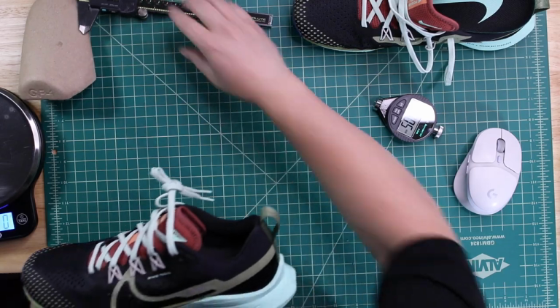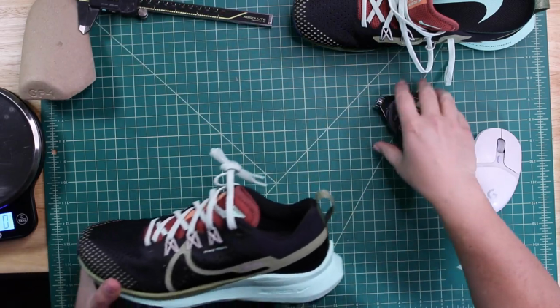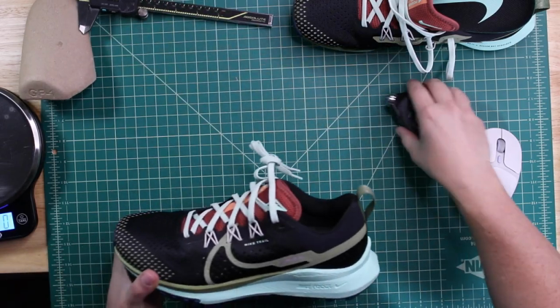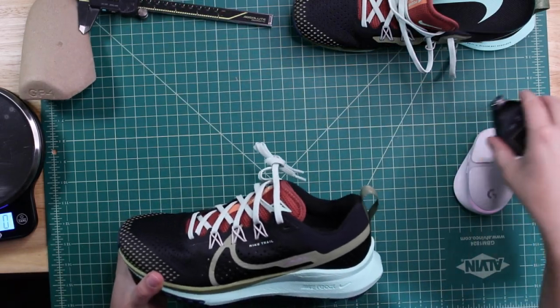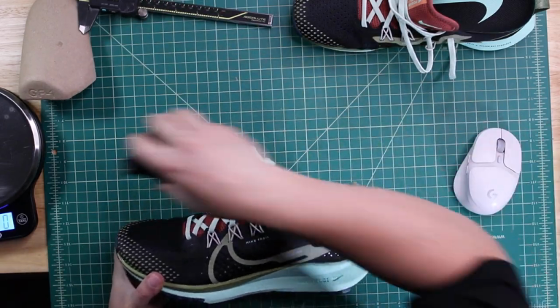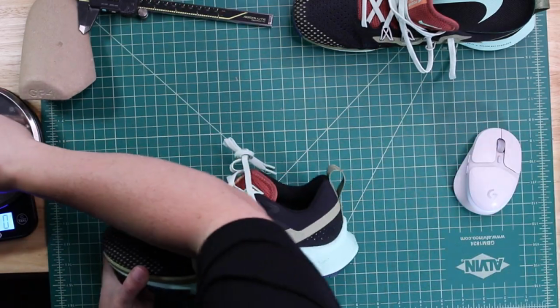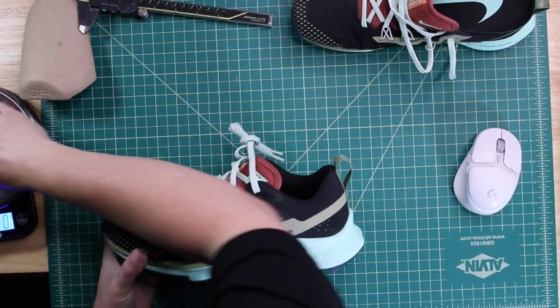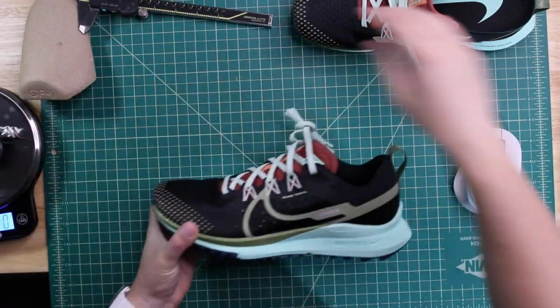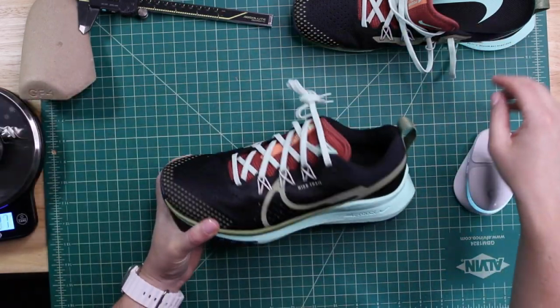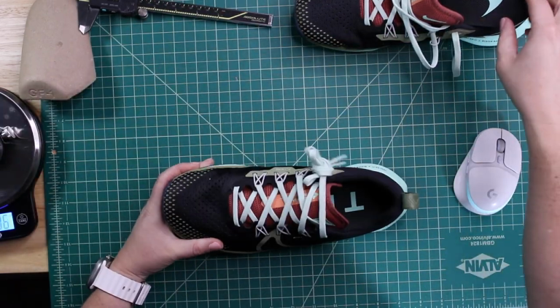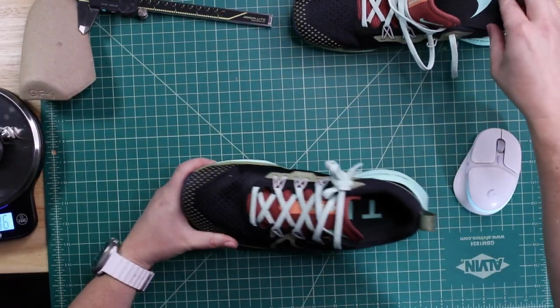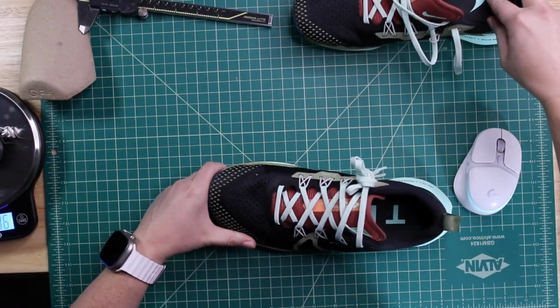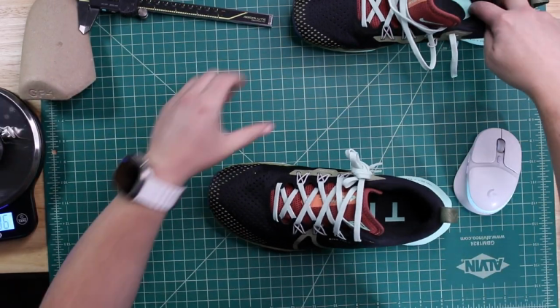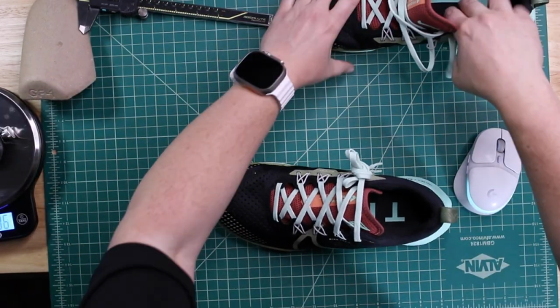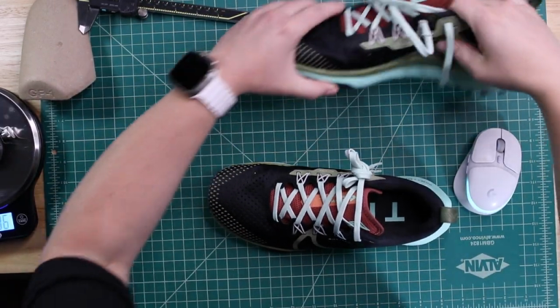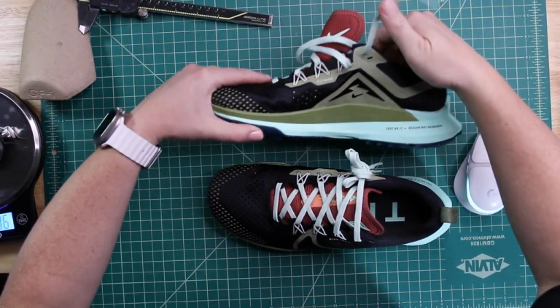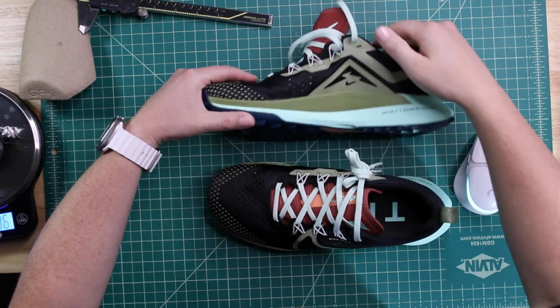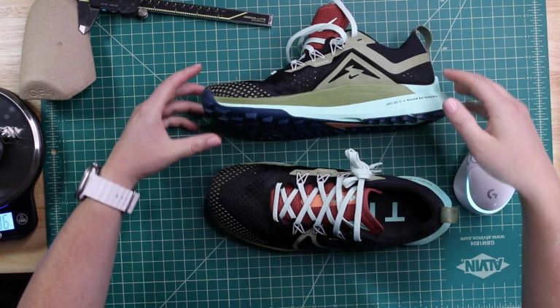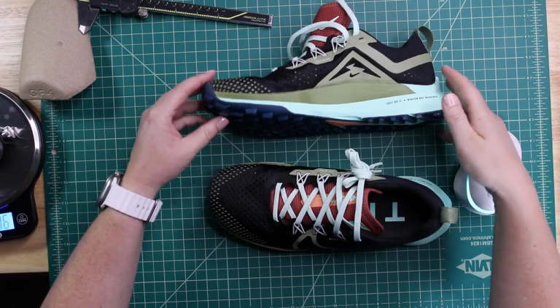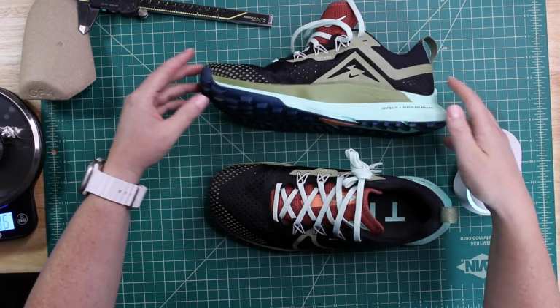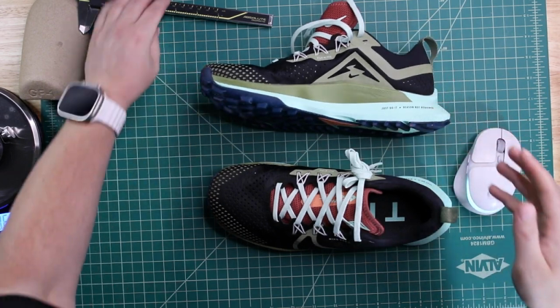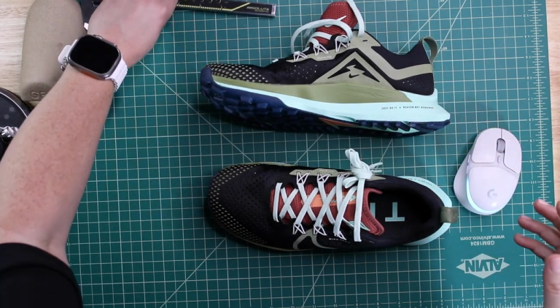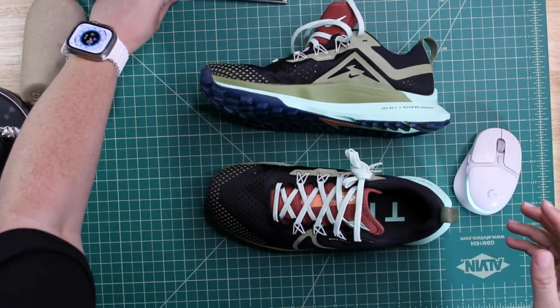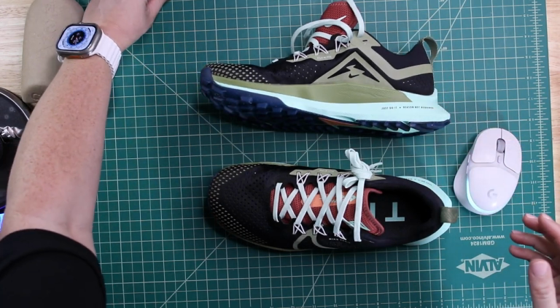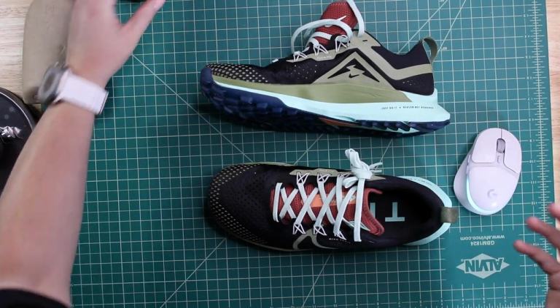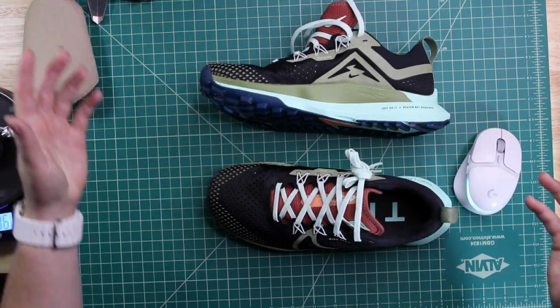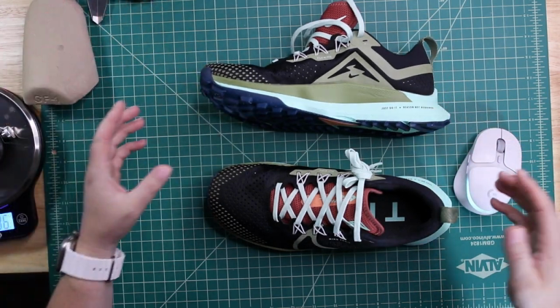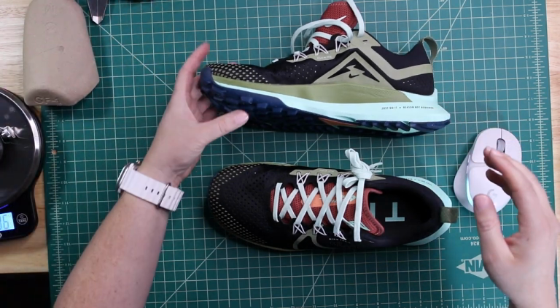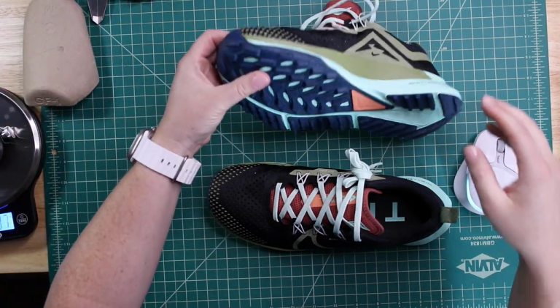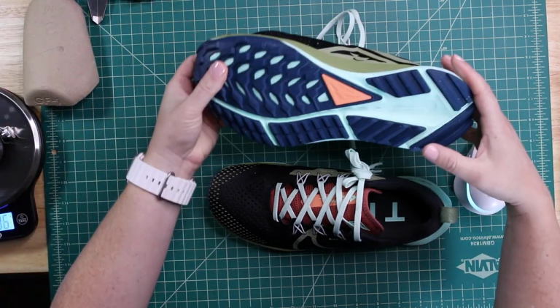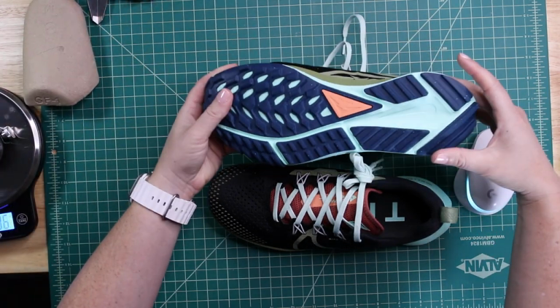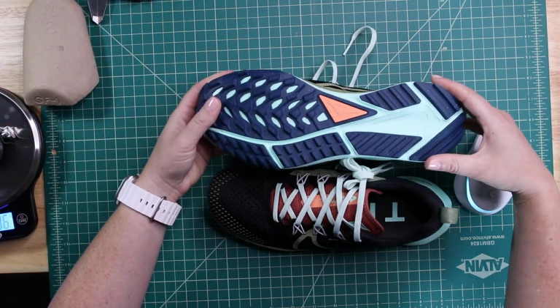Have you bought these? Do you like them? I quite like them — I think they're comfortable and they're going to be great out on the trails in warmer summer weather. Tell me what you think in the comments, and I hope you guys have an awesome day!